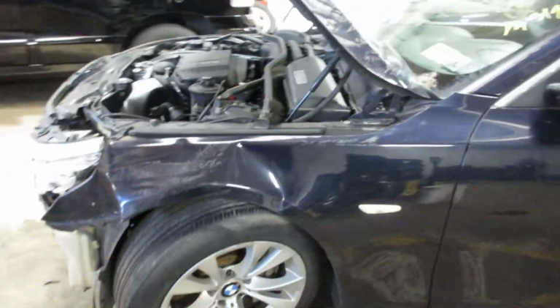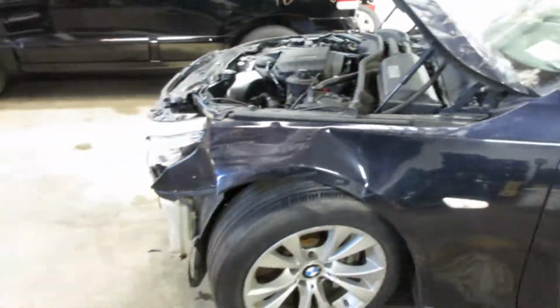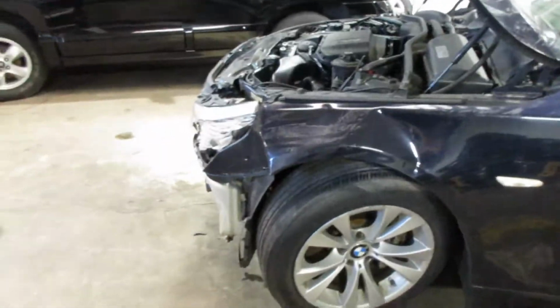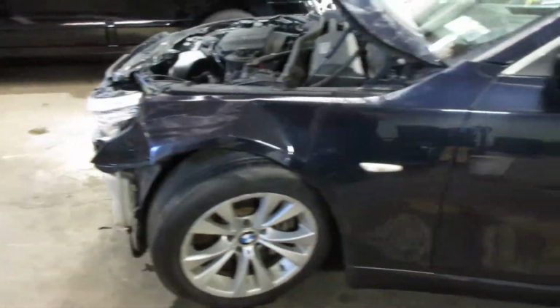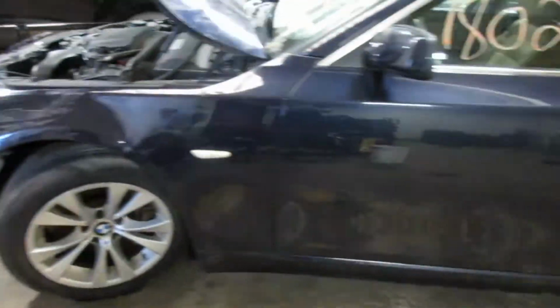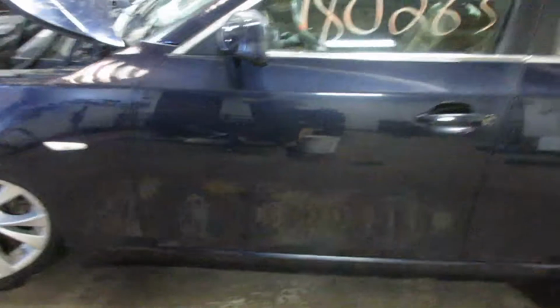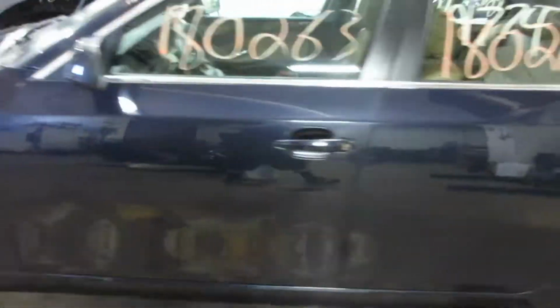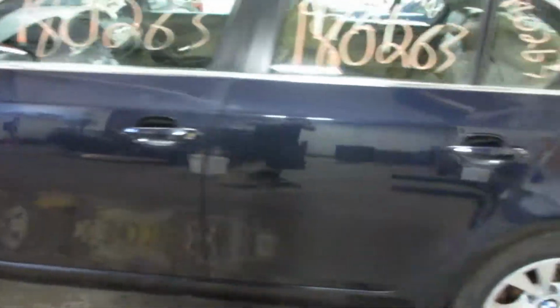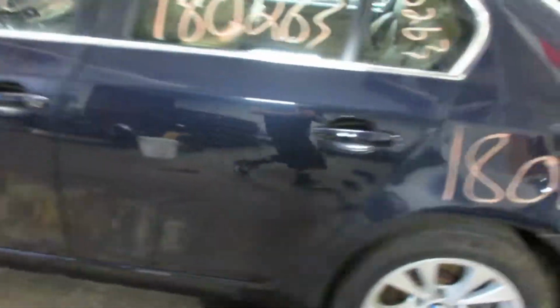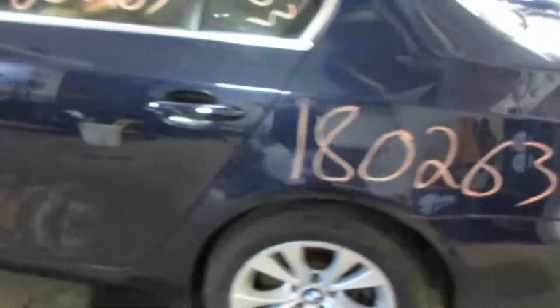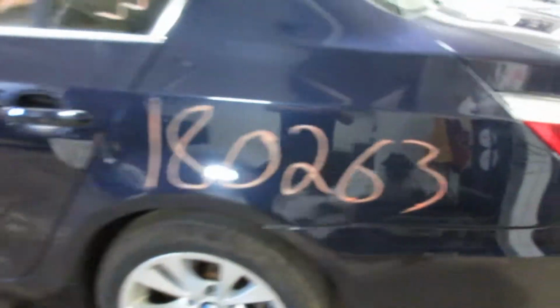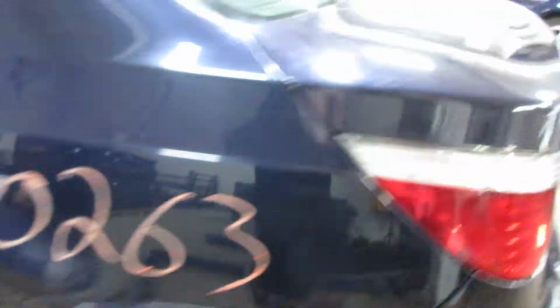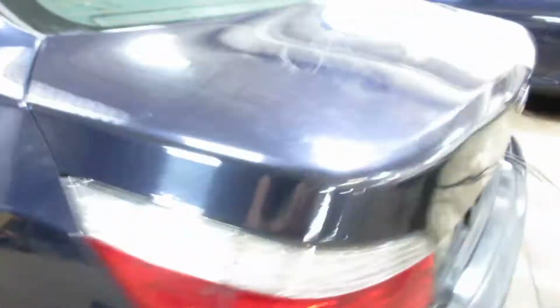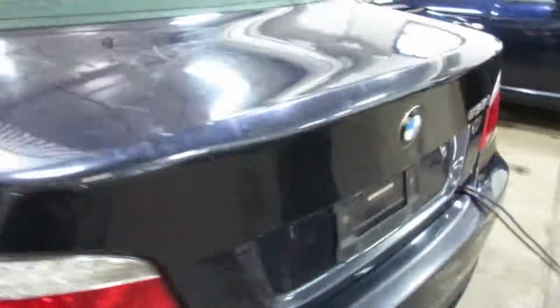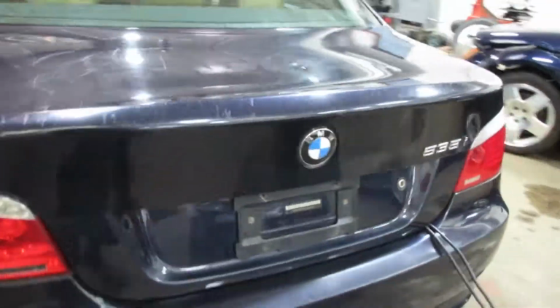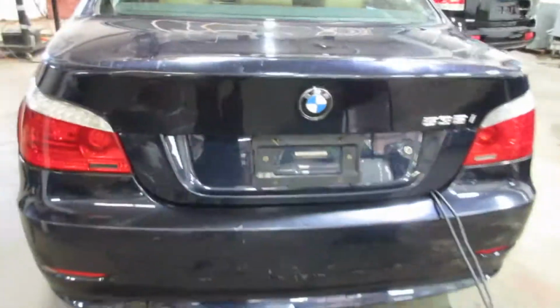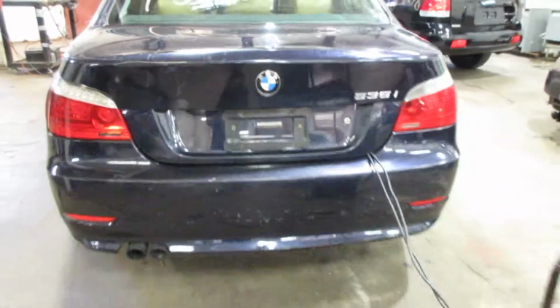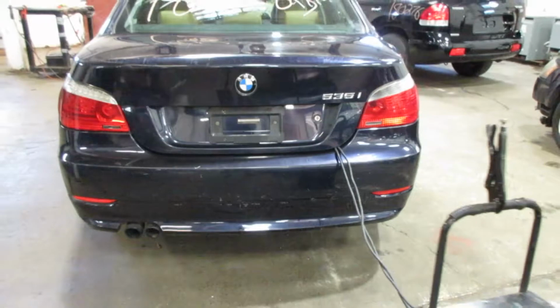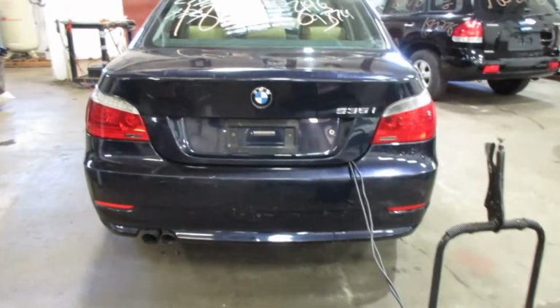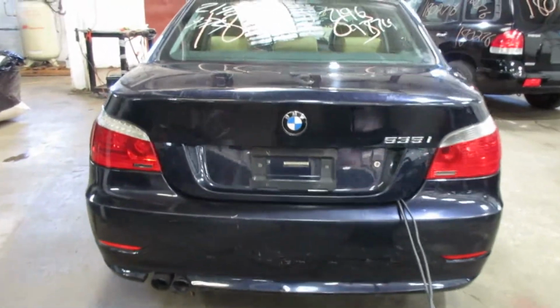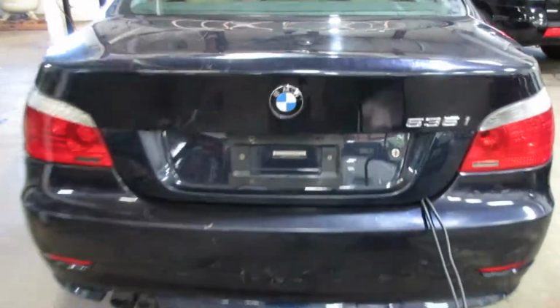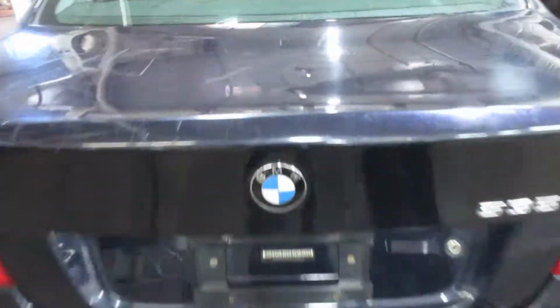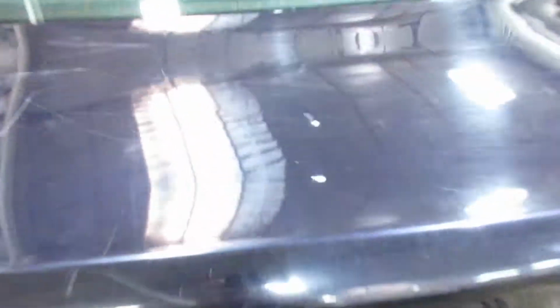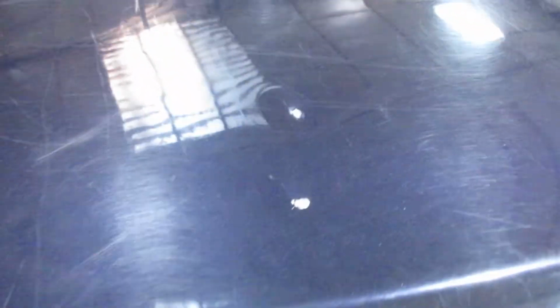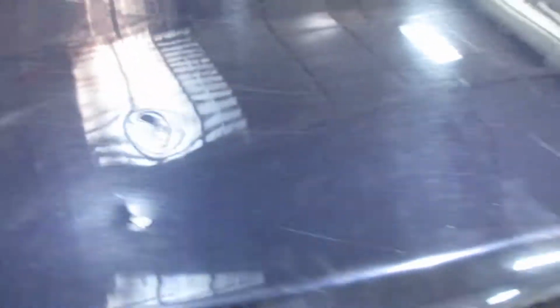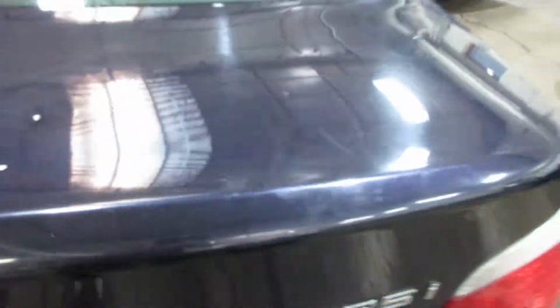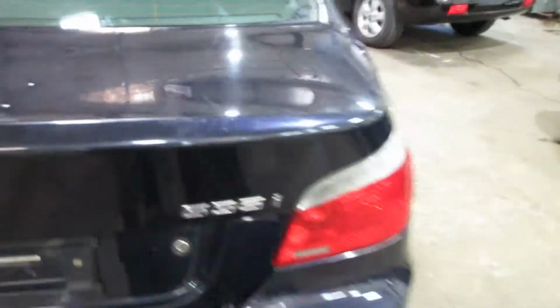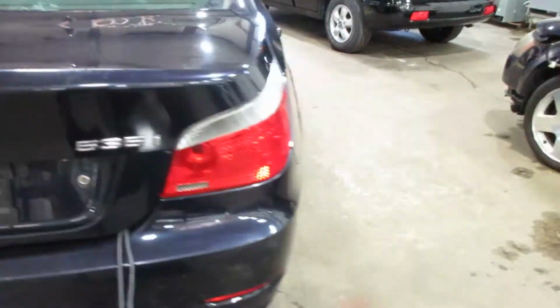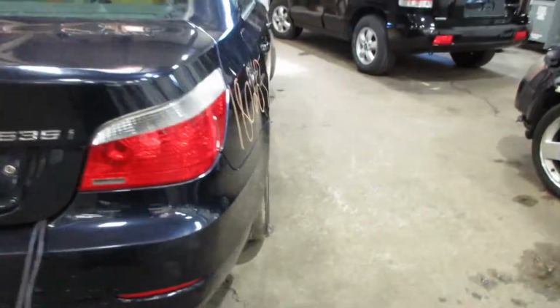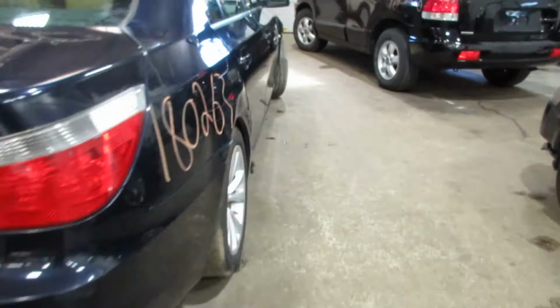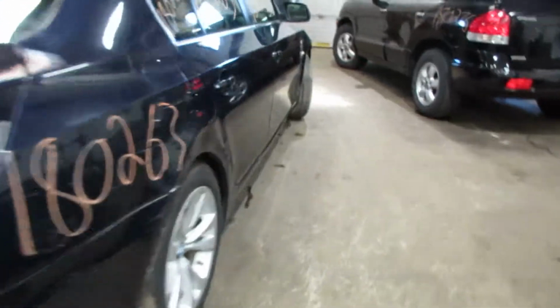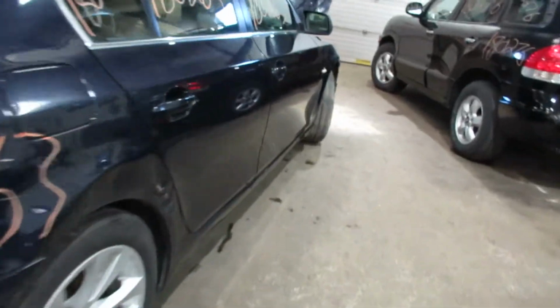We're parting it out due to the front end damage you saw there, but we still have a lot of nice parts for this vehicle. Very nice rear bumper, taillights. Unfortunately the deck lid is a little bit beat up so it's no good, but we do have some nice passenger side parts here.